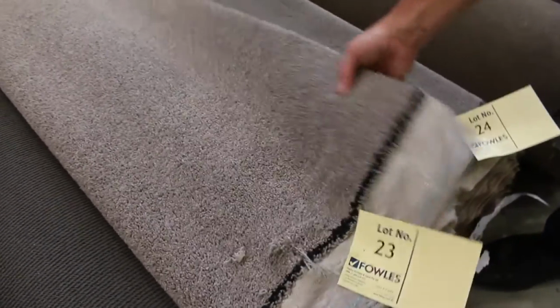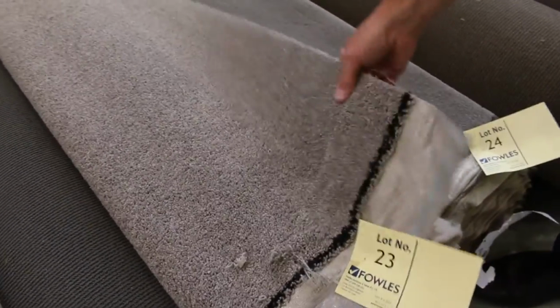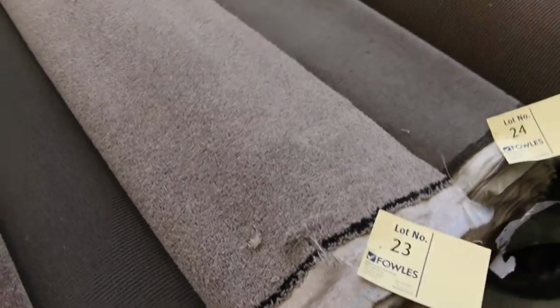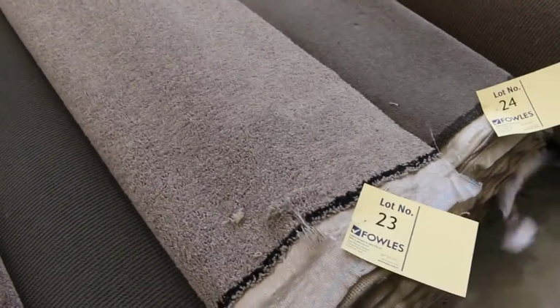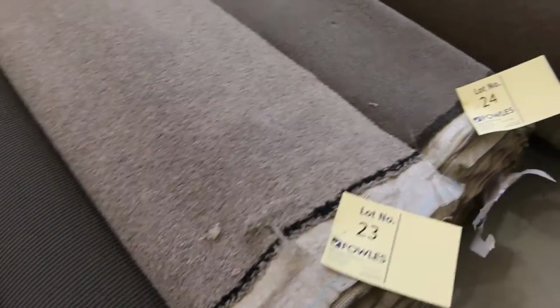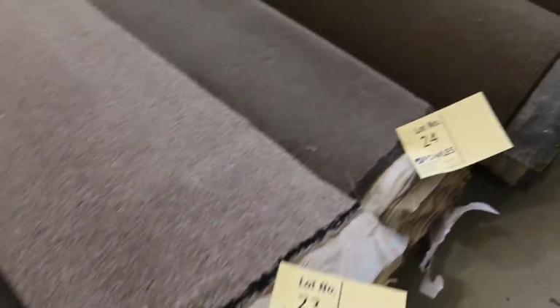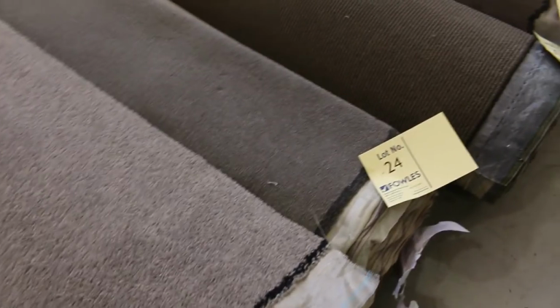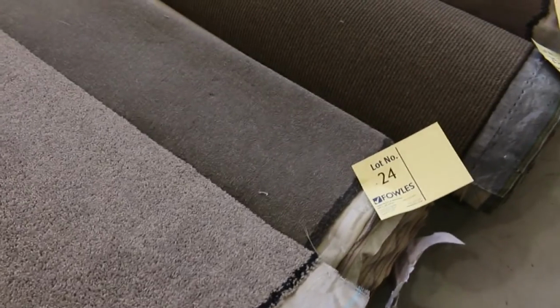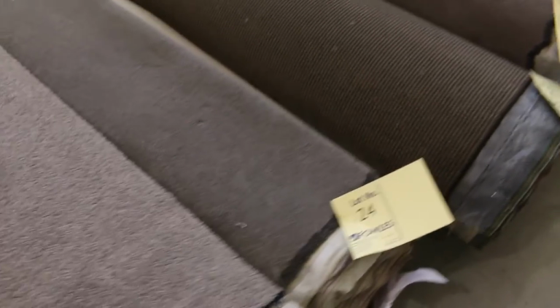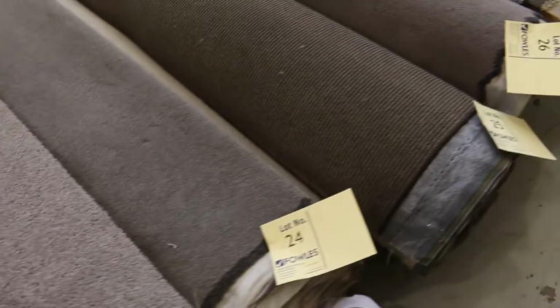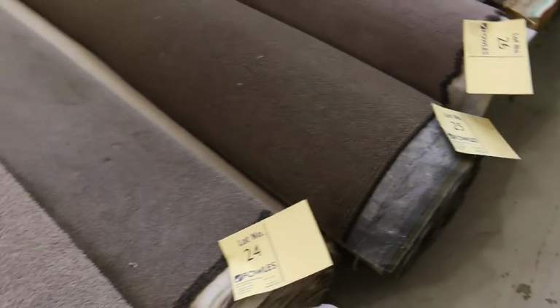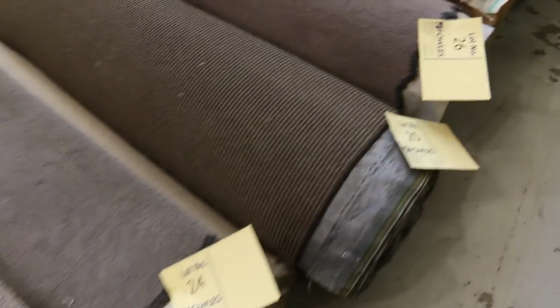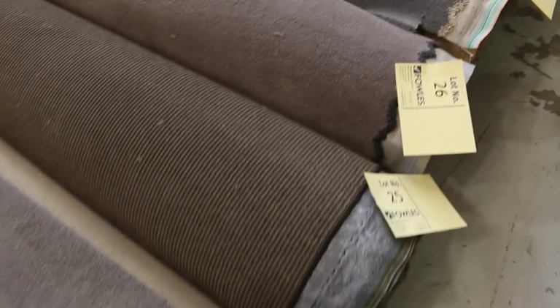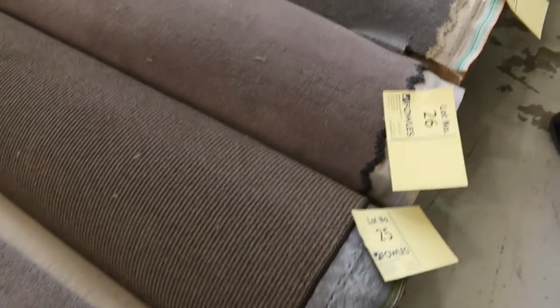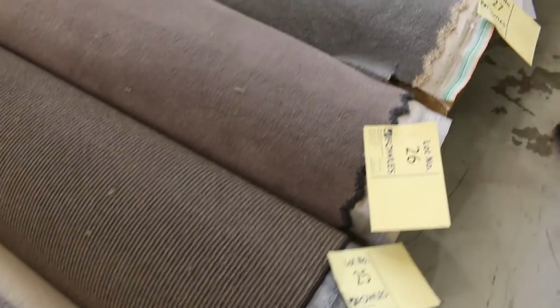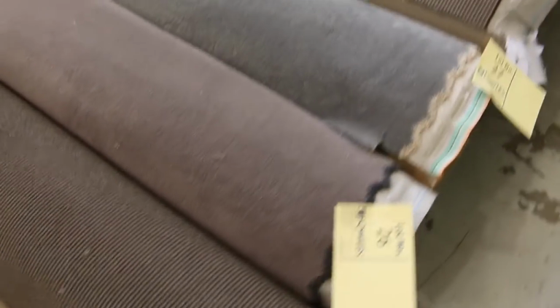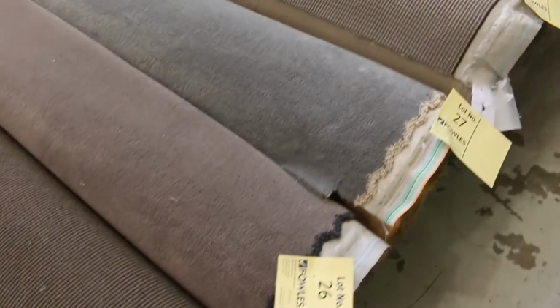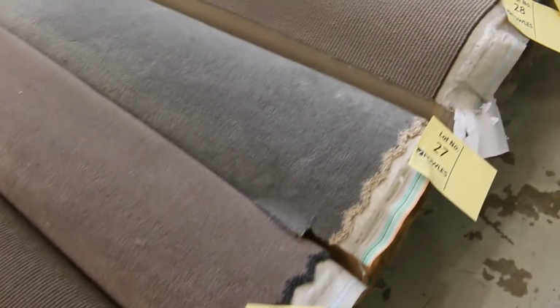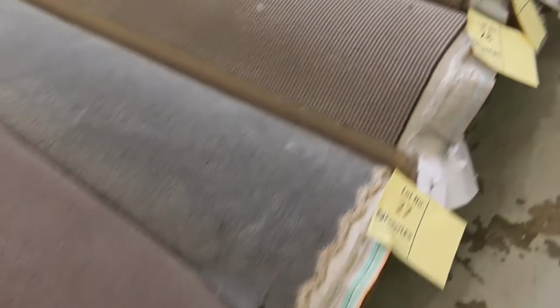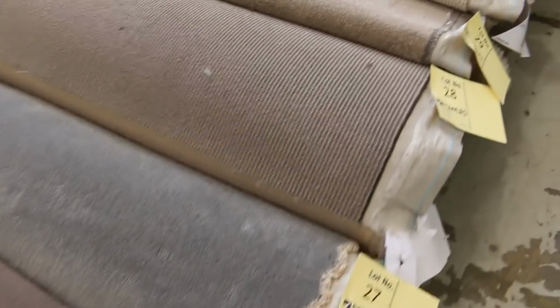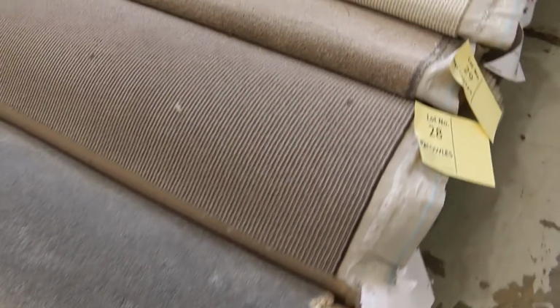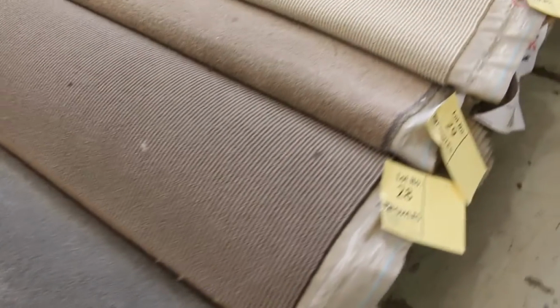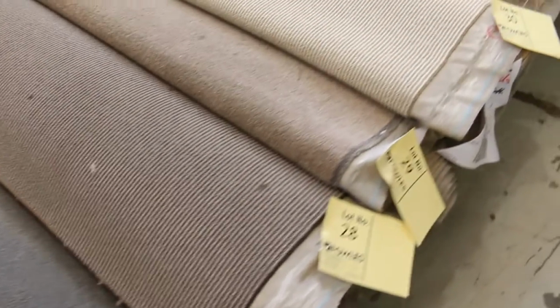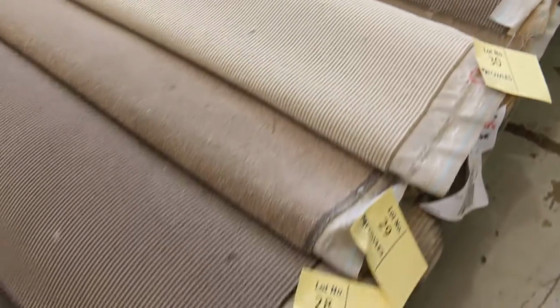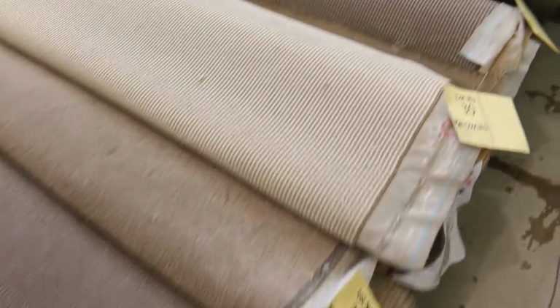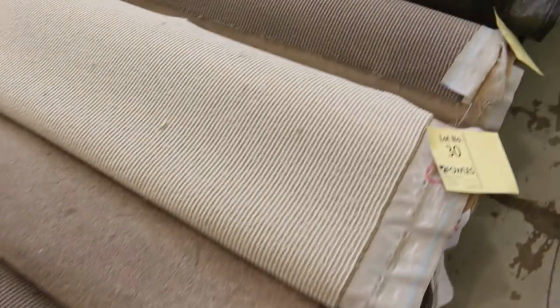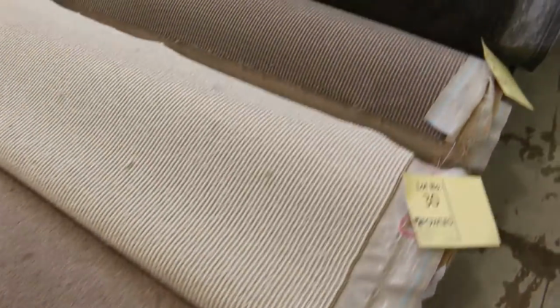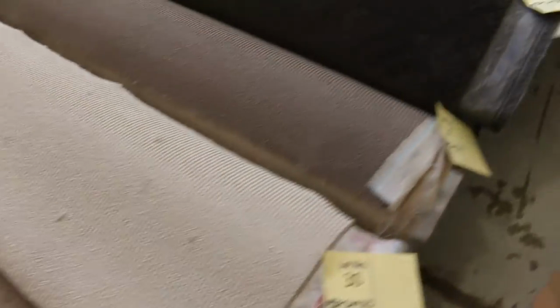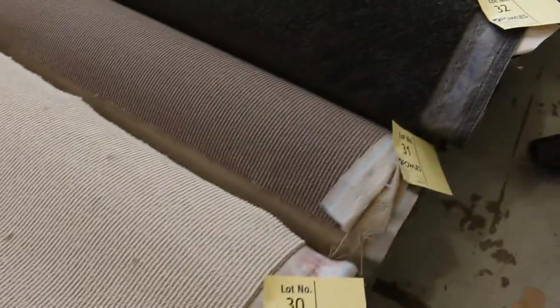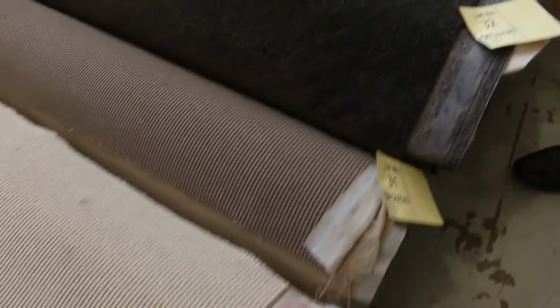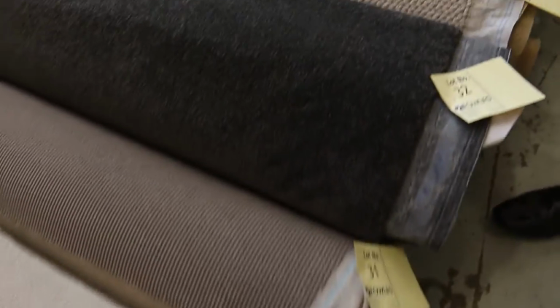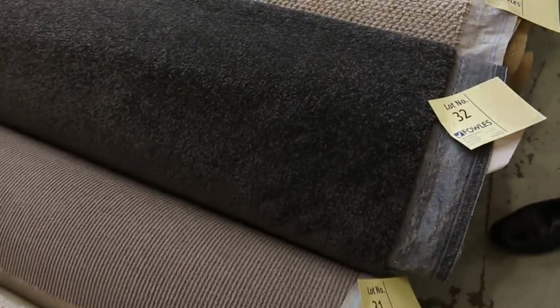Some of them get a little bit bigger, like around 12 metres for lot number 23. And as you can see moving all through, there's plenty of colours there to pick from and styles — just about everything you can think of in those mid-sized rolls.